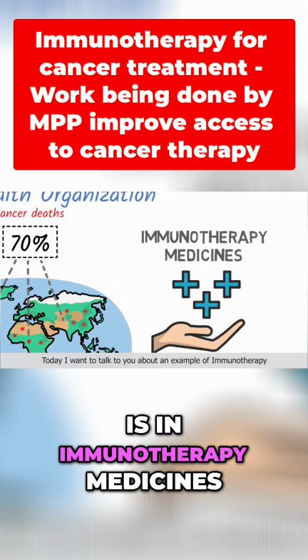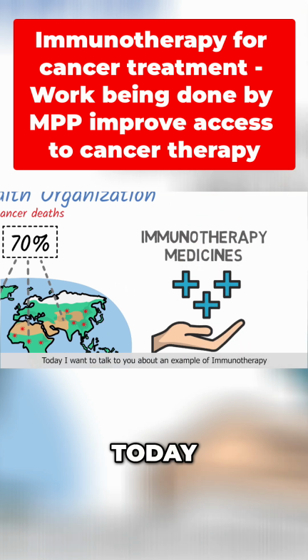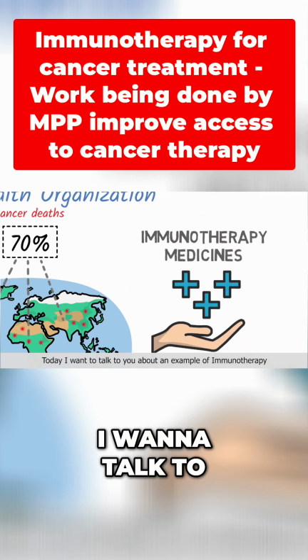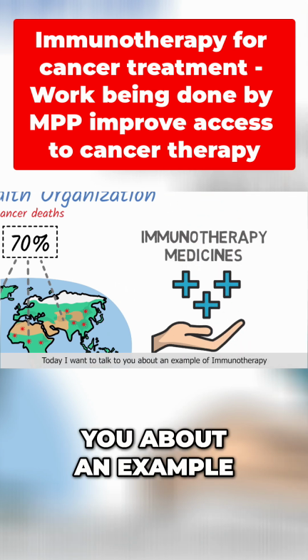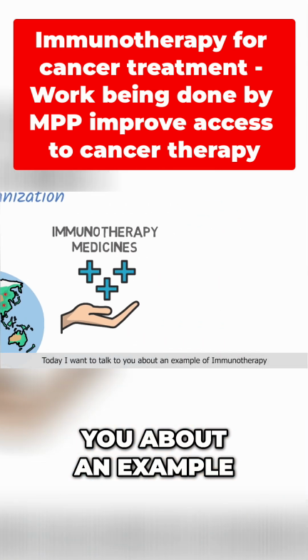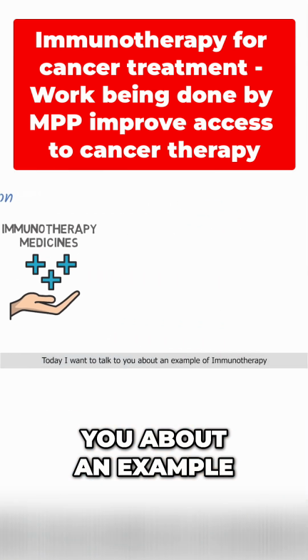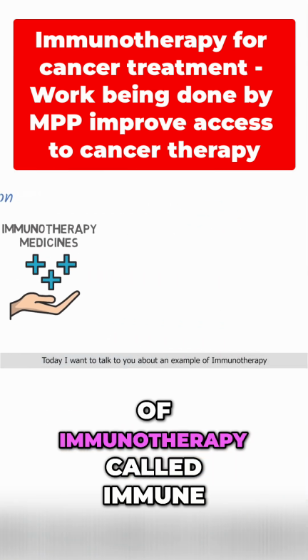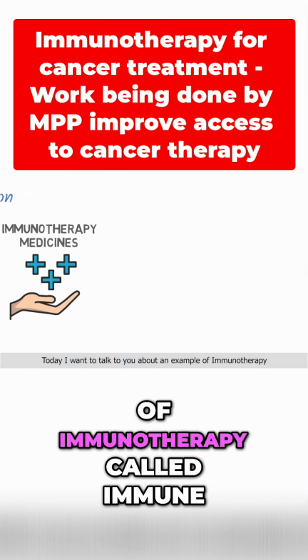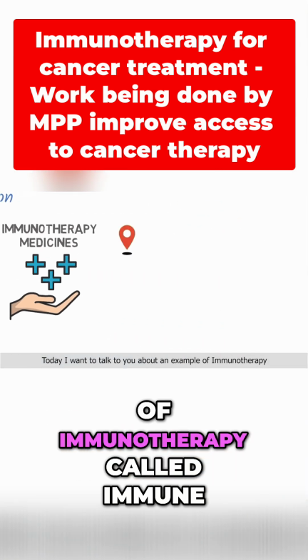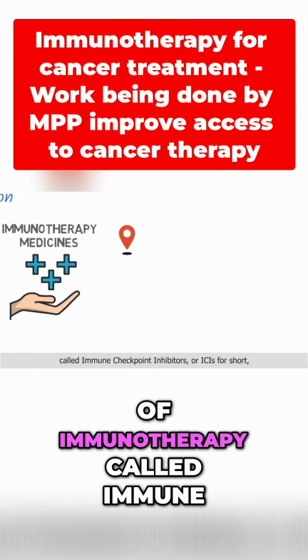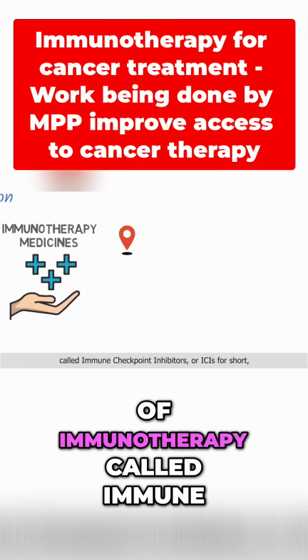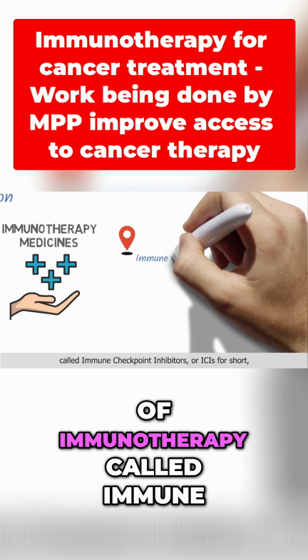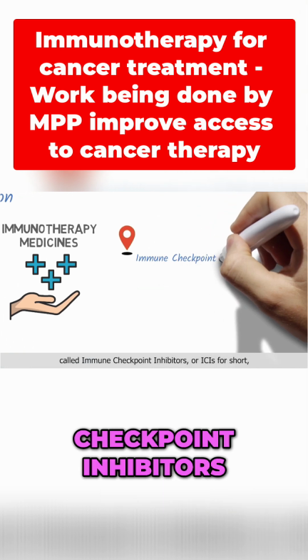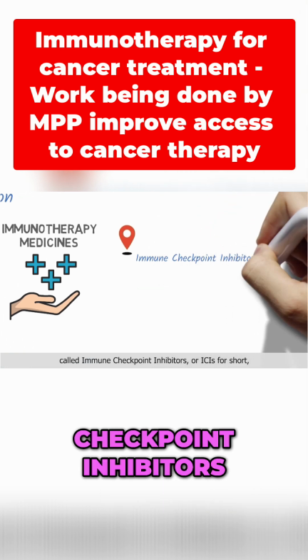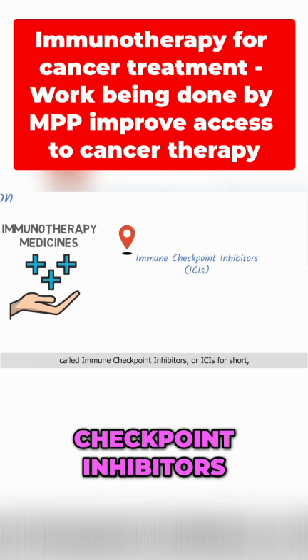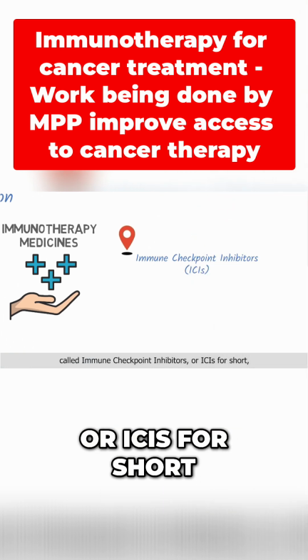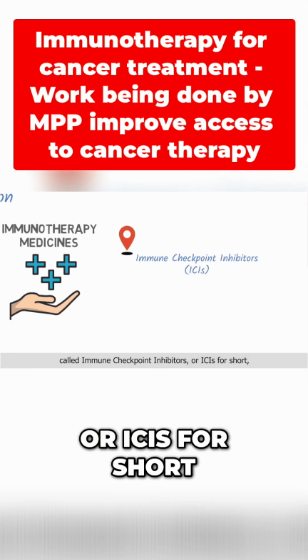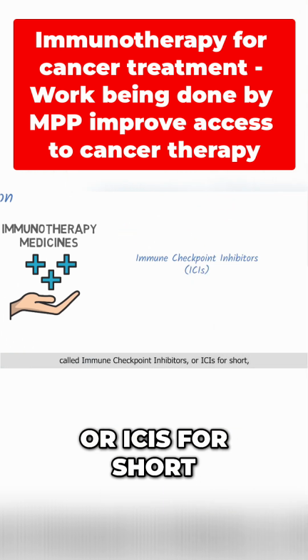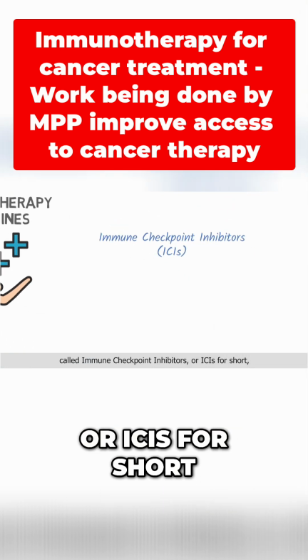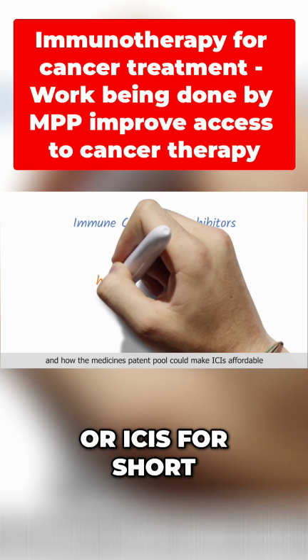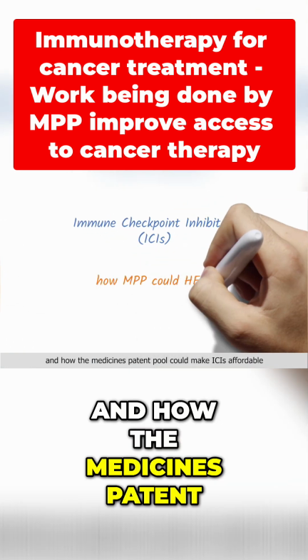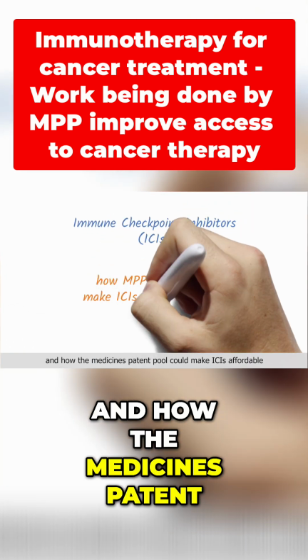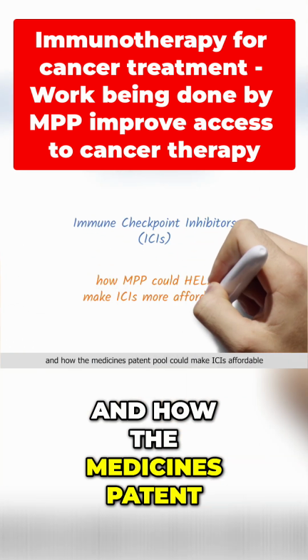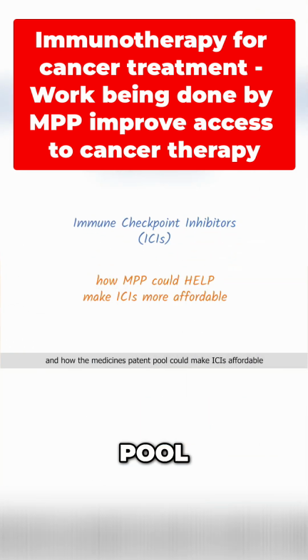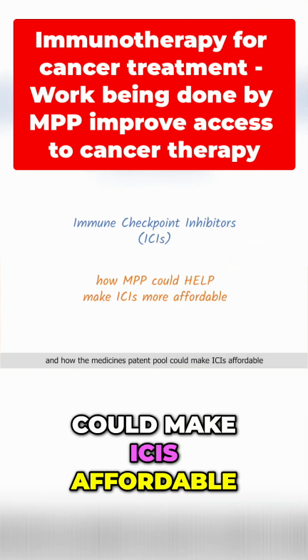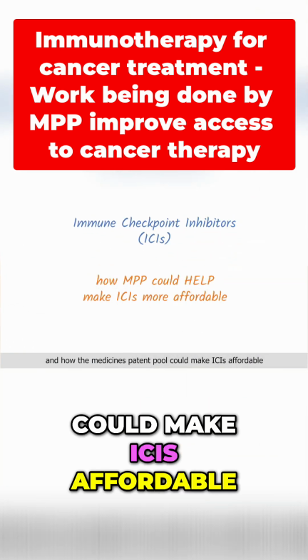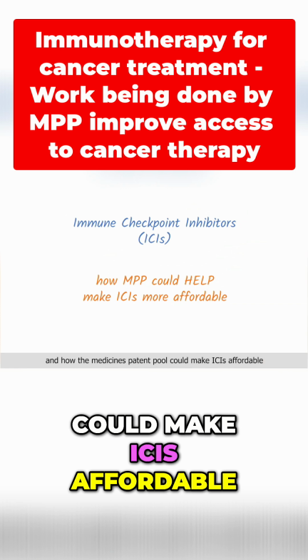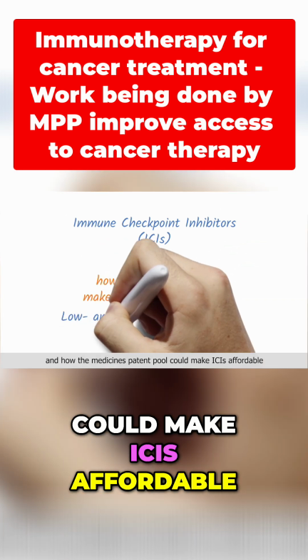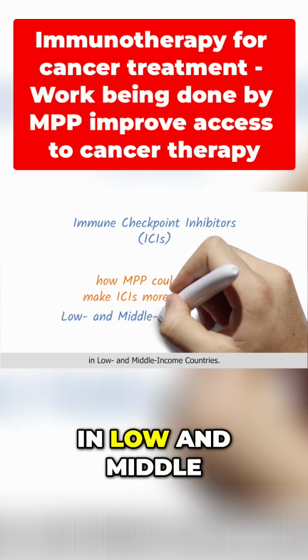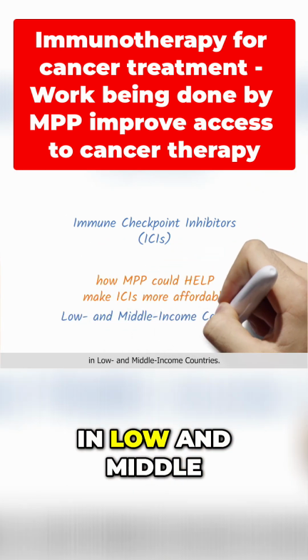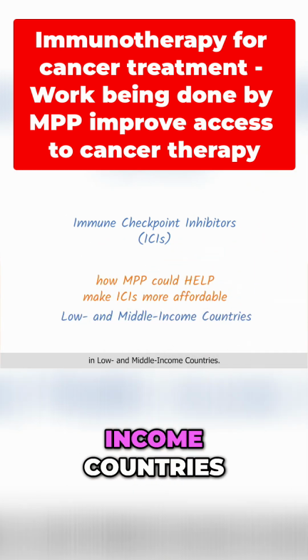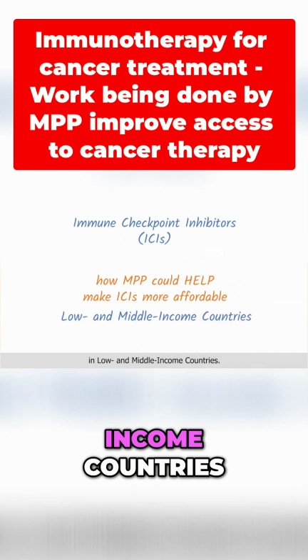Today I want to talk to you about an example of immunotherapy called immune checkpoint inhibitors, or ICIs for short, and how the medicines patent pool could make ICIs affordable in low and middle income countries.